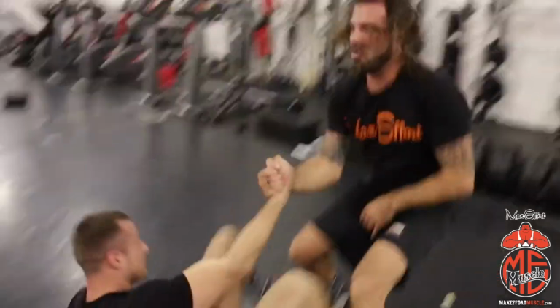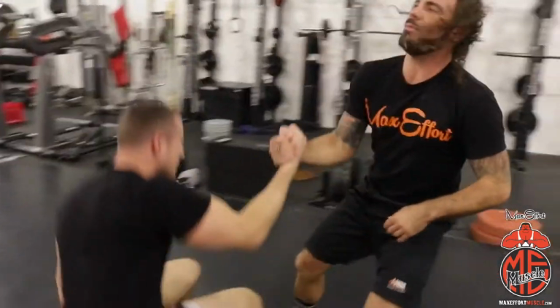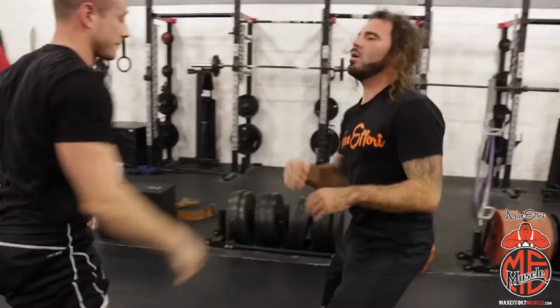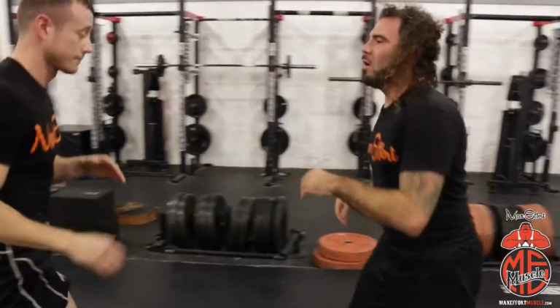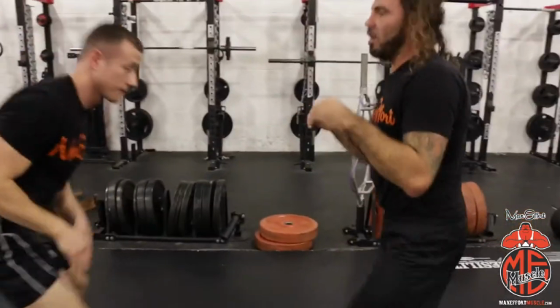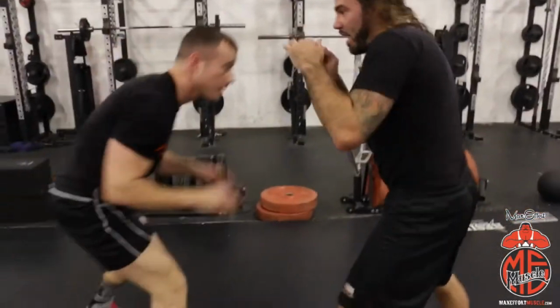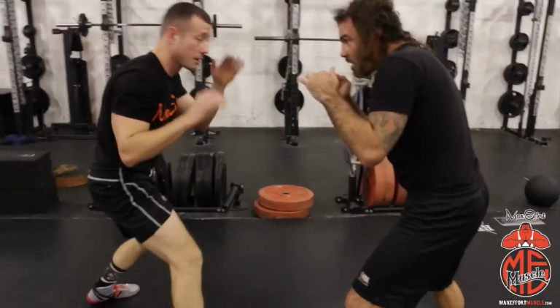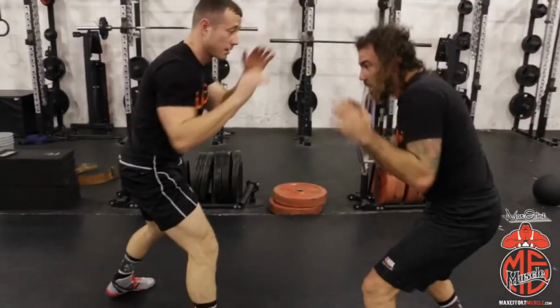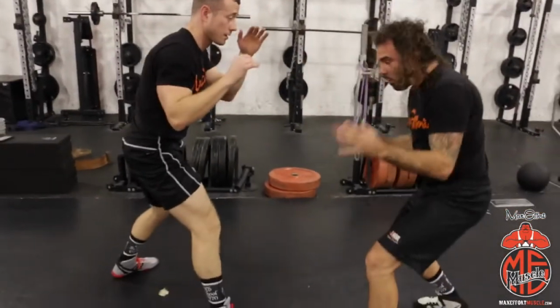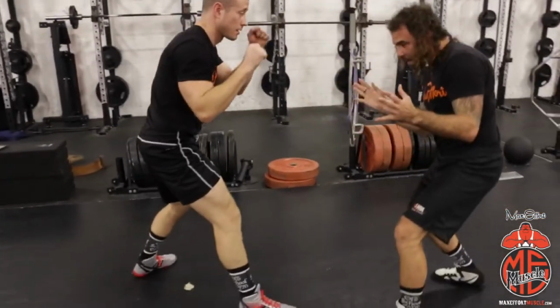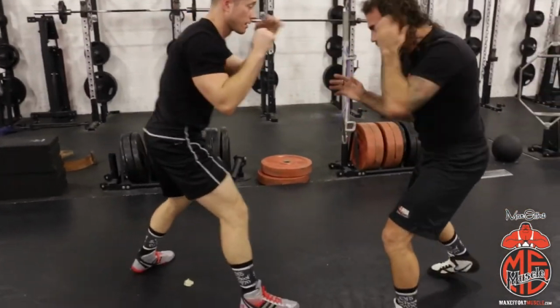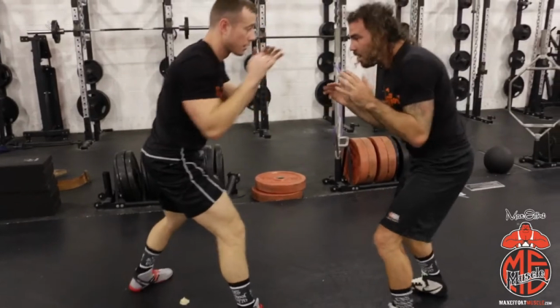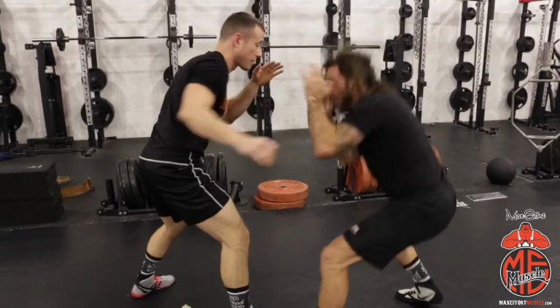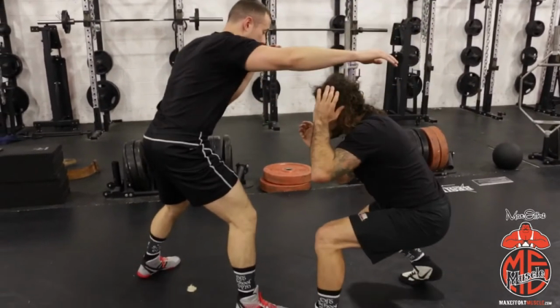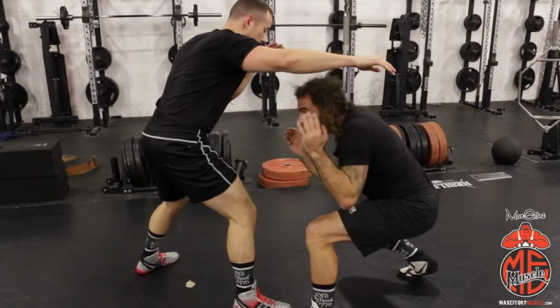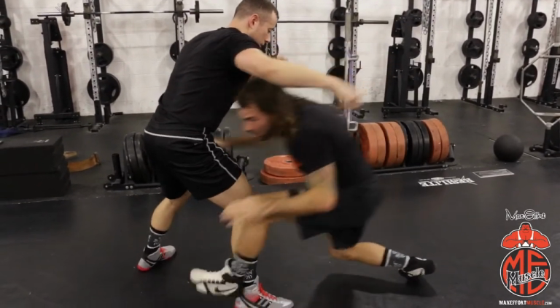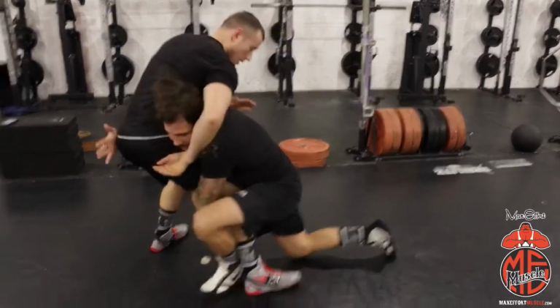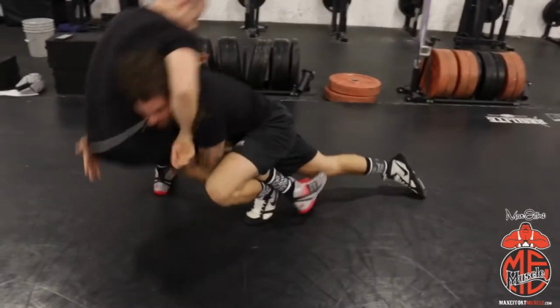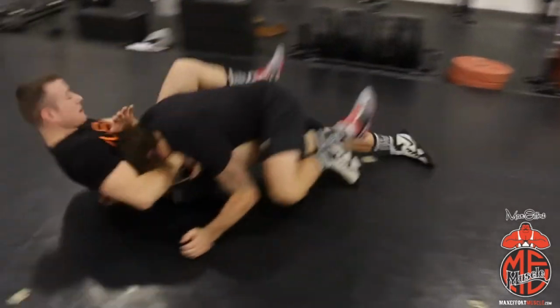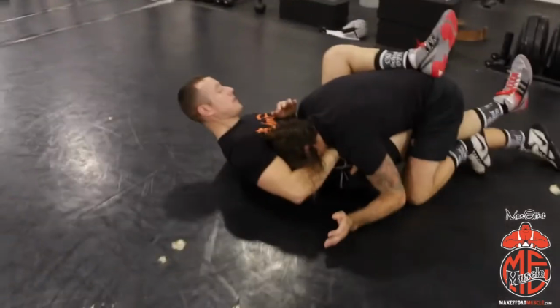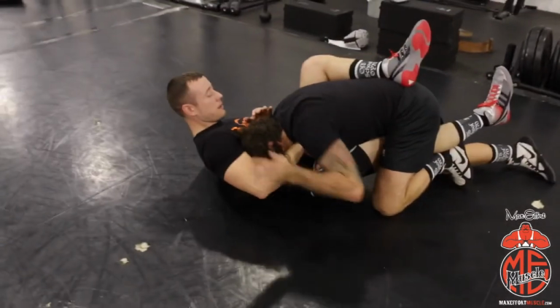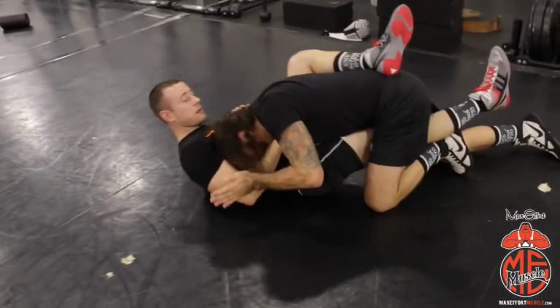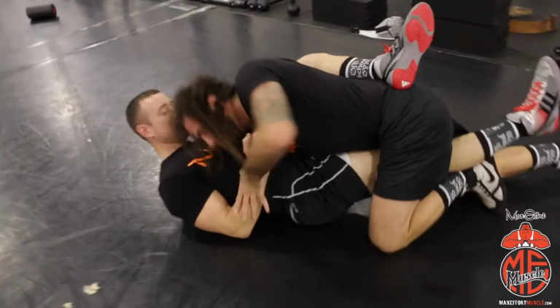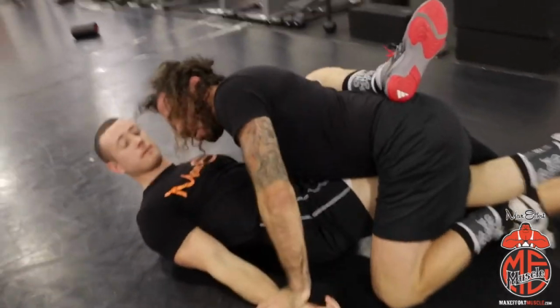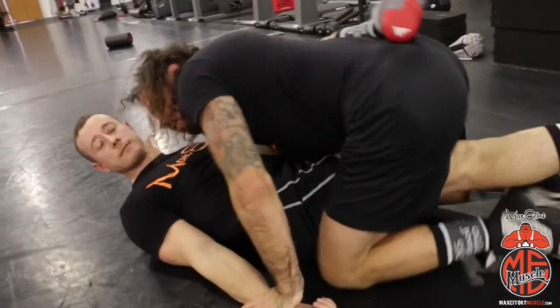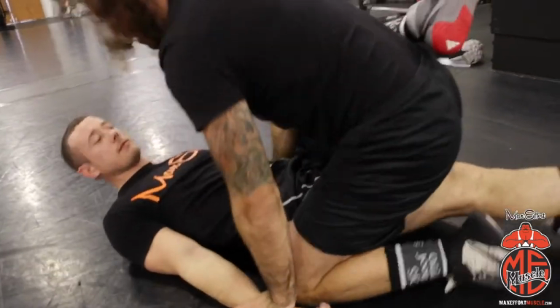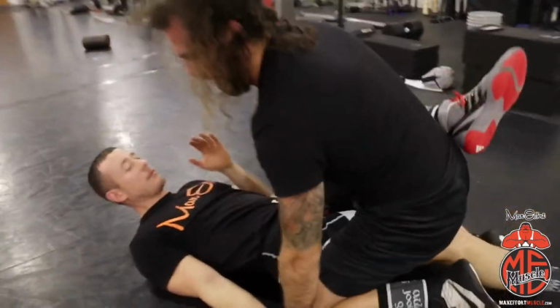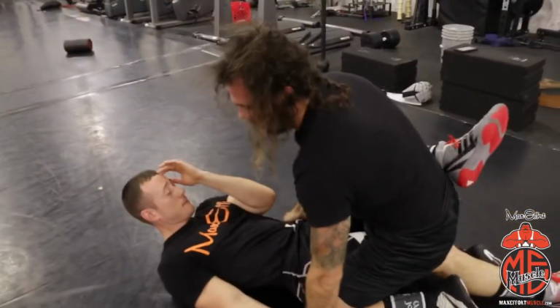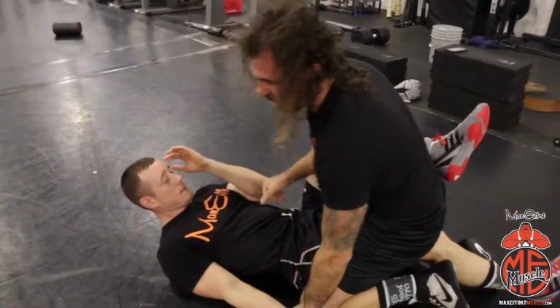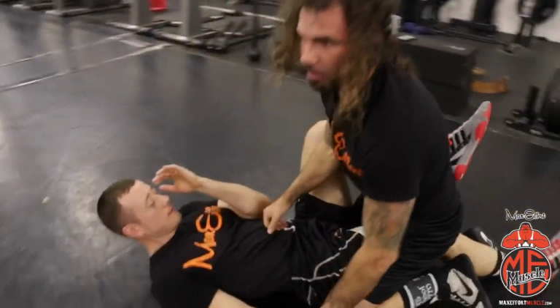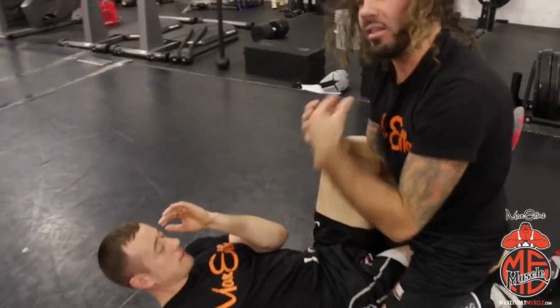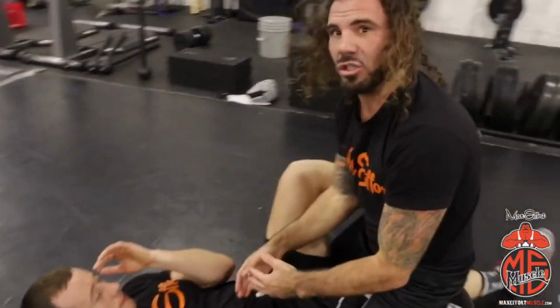One more time — we can be in a fighting stance, doesn't matter, I don't care which leg is lead for me. Level change, fight the hands, push the elbow off, I'm in half guard, I can work through my ground and pound, and it defends the choke.